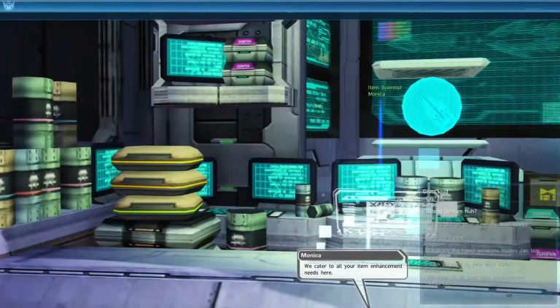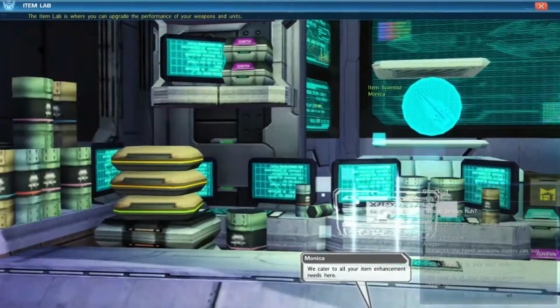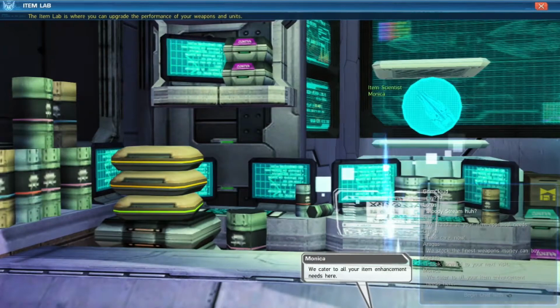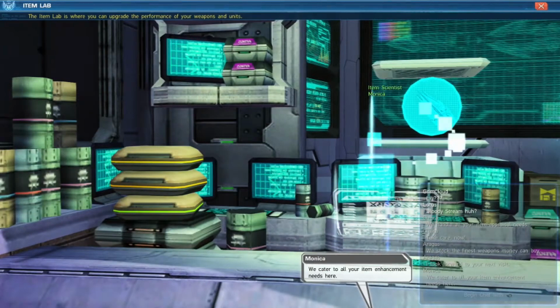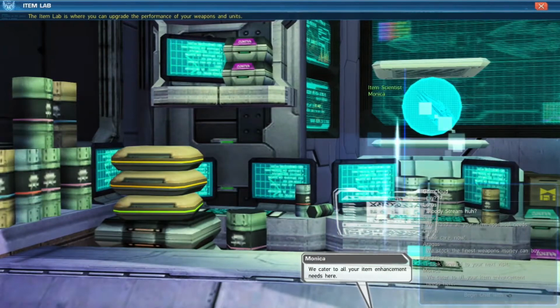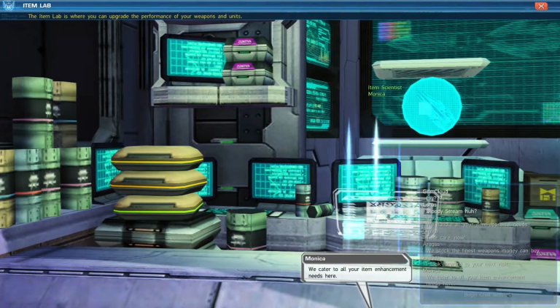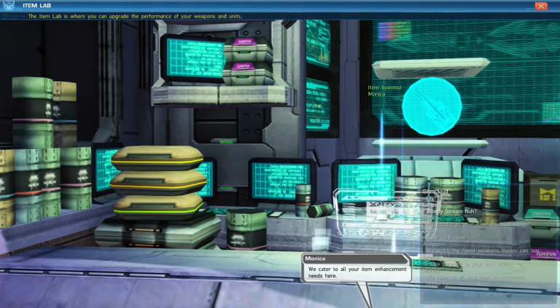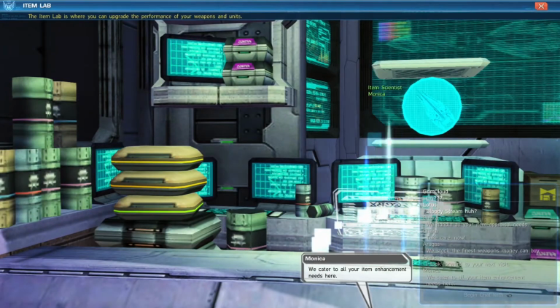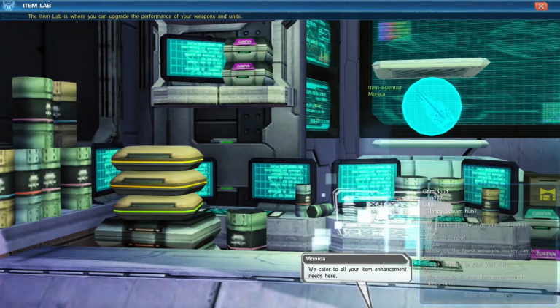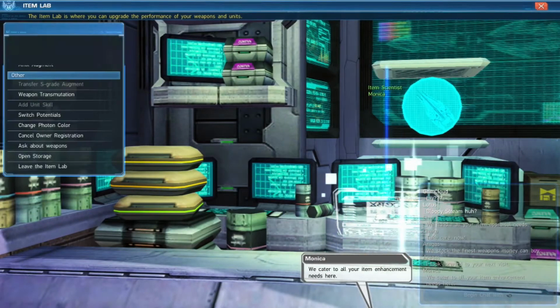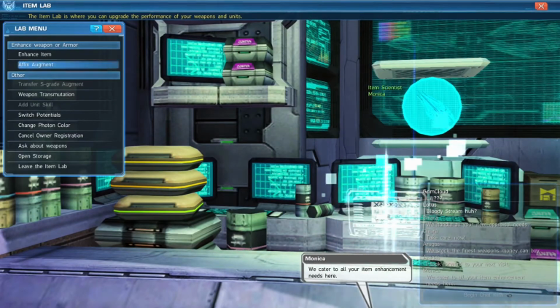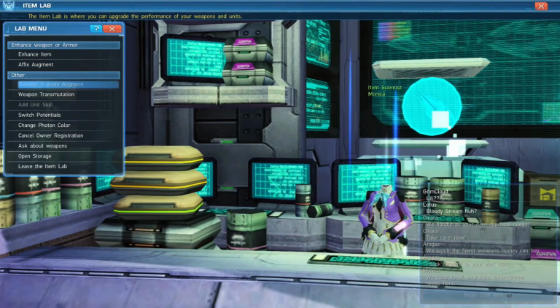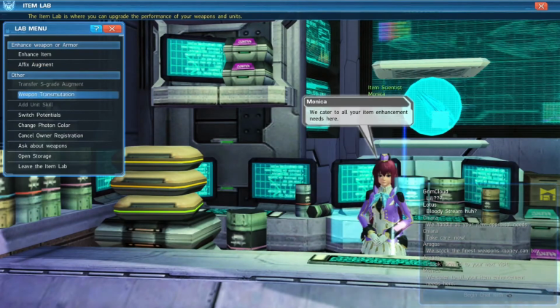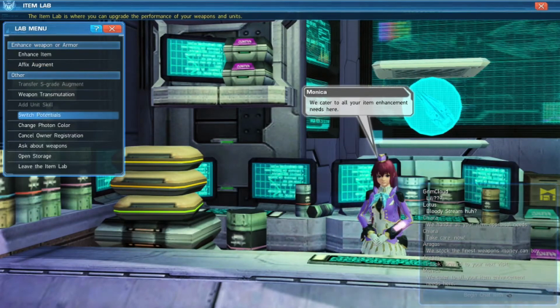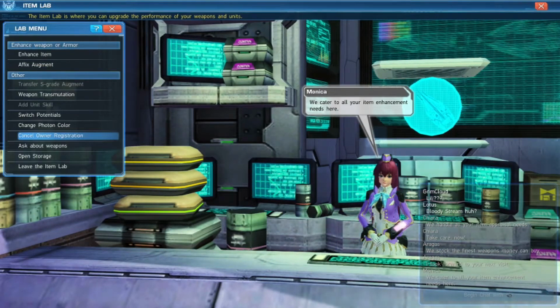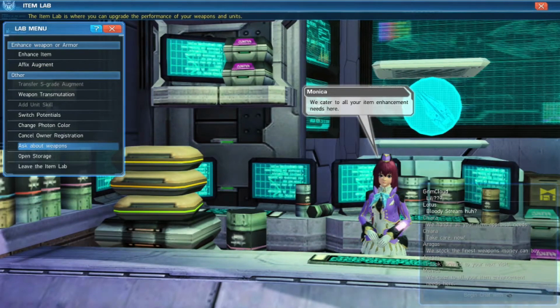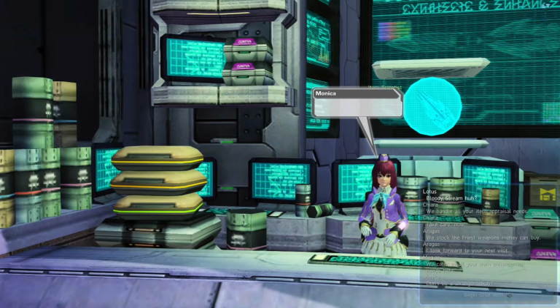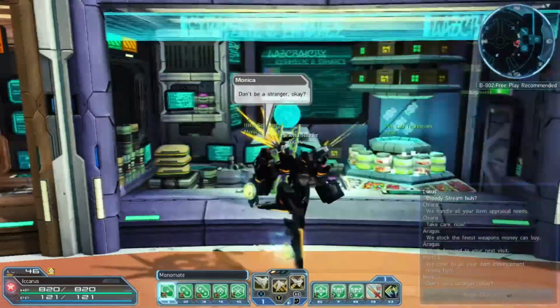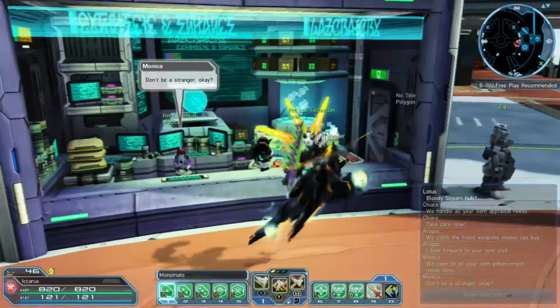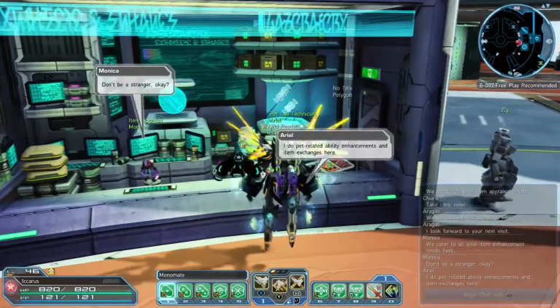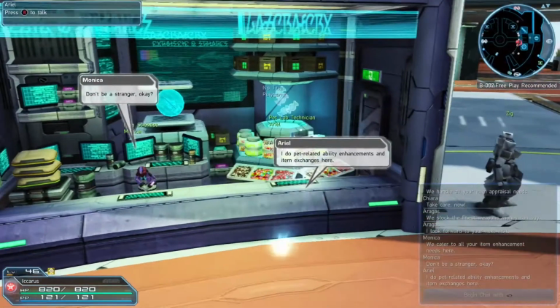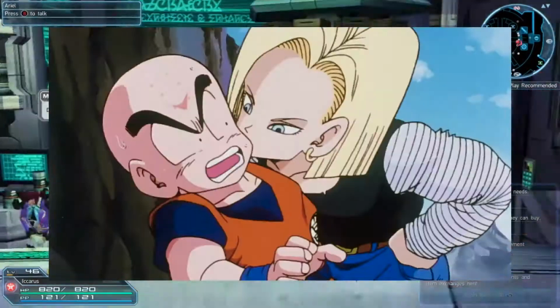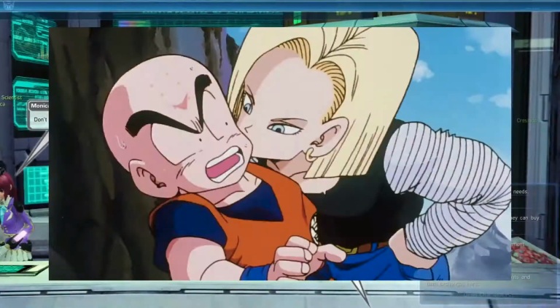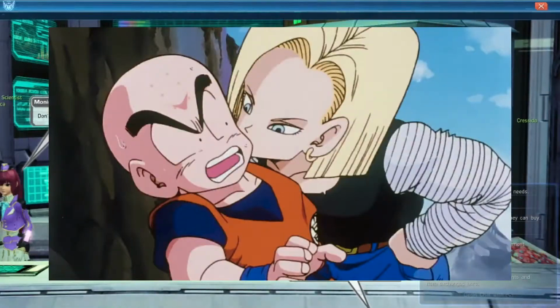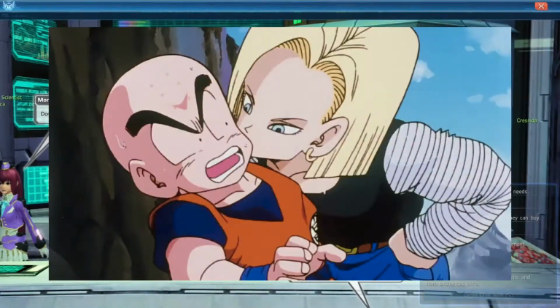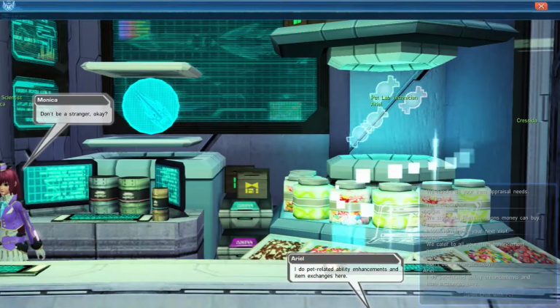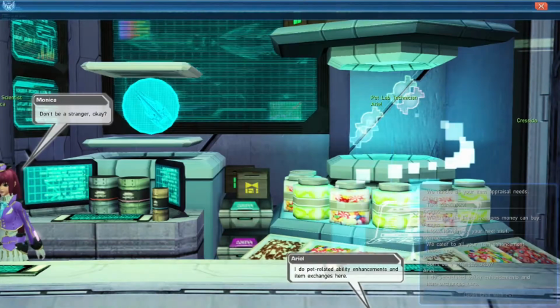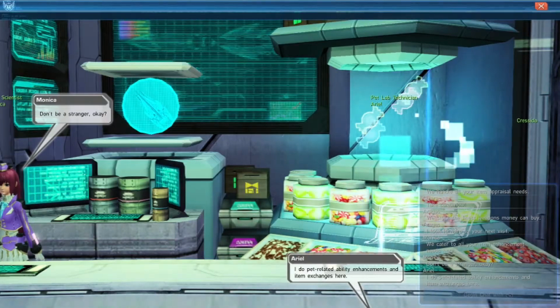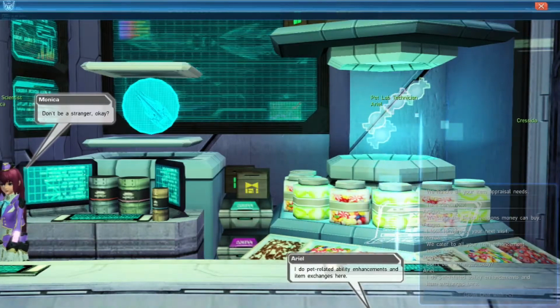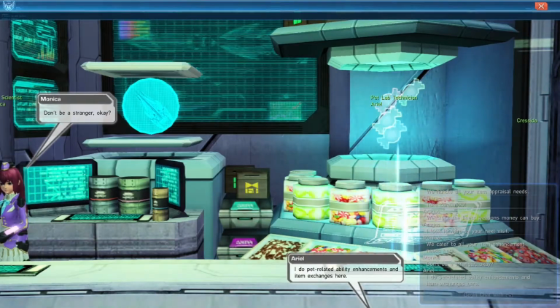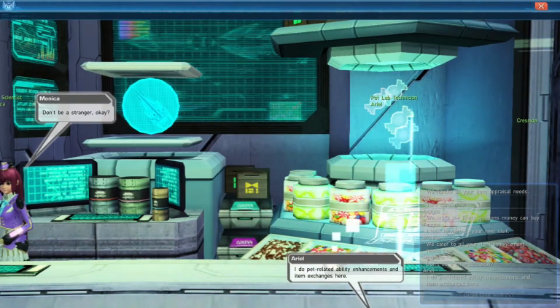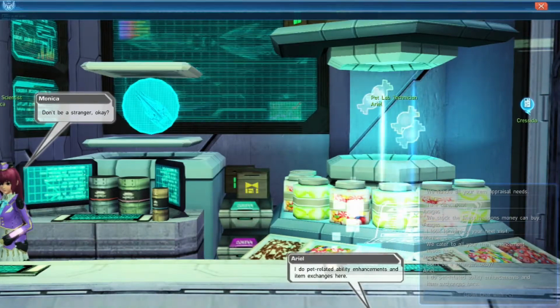Everything over here is really just your base item and base armor, and honestly you'll find better armor while out on missions. This is where you enhance and improve any gear. You can also do more detailed things like change photon color, but that's a little bit out of our league for now.